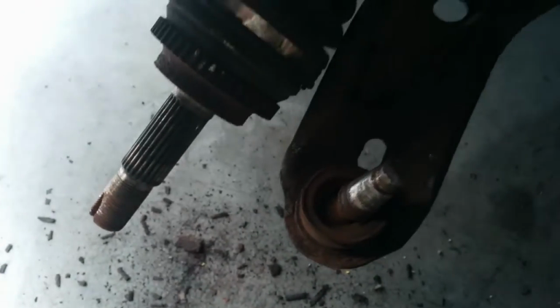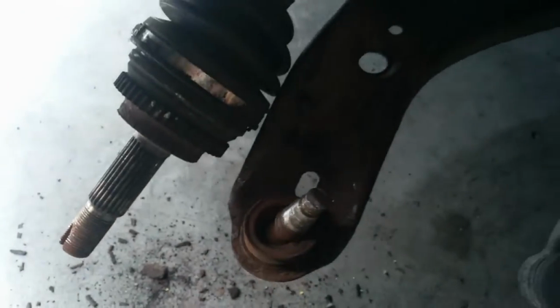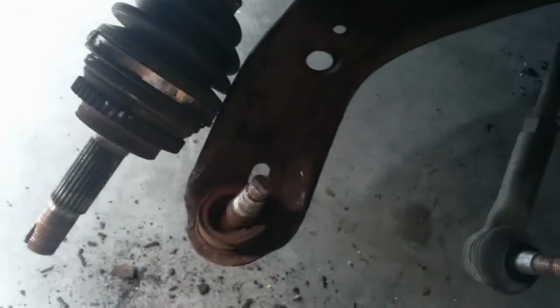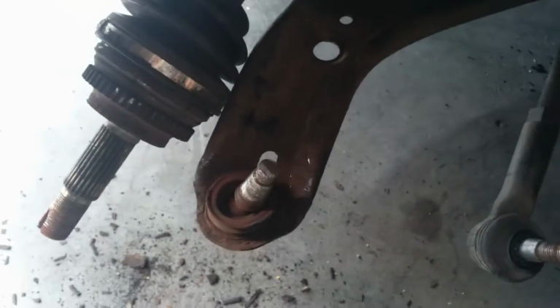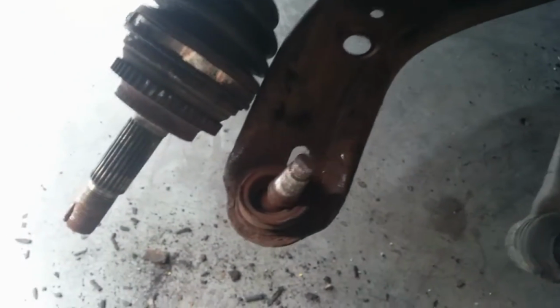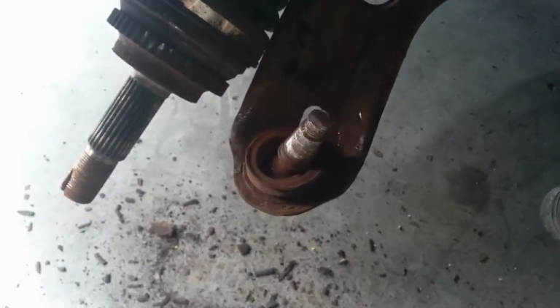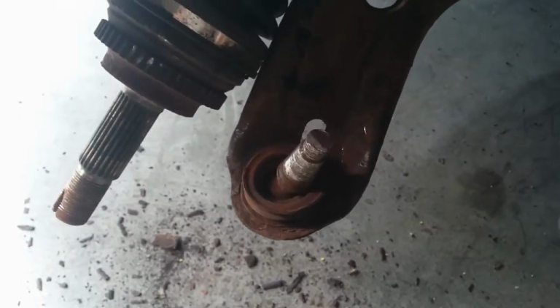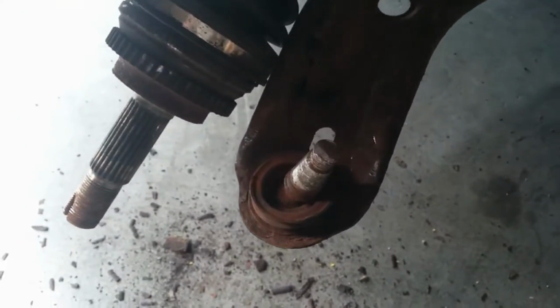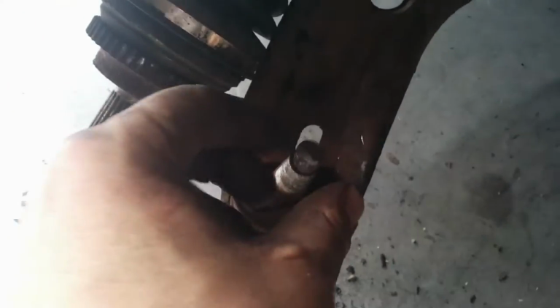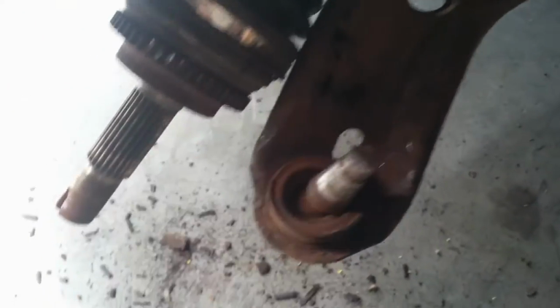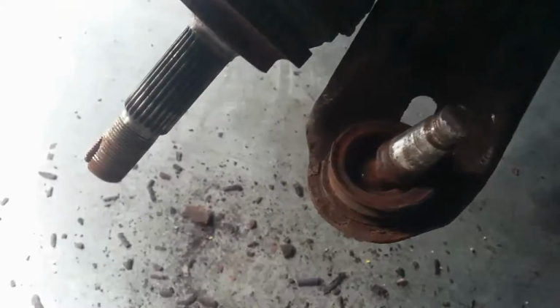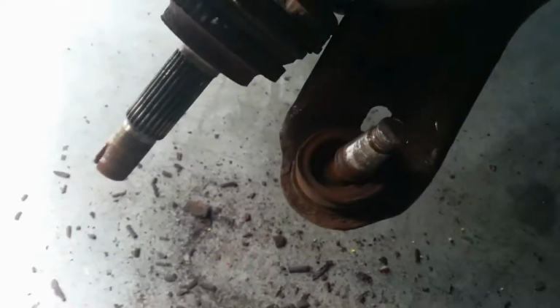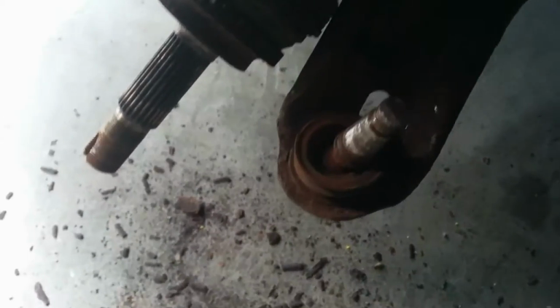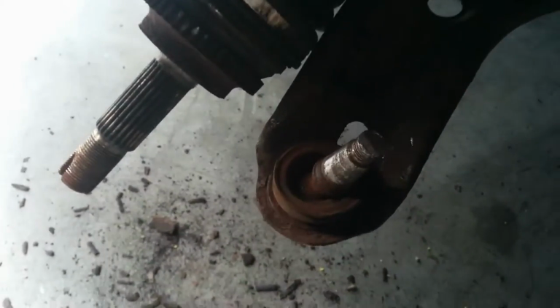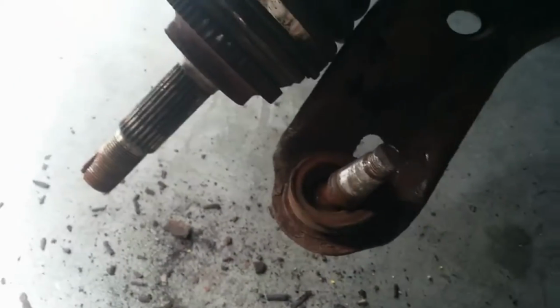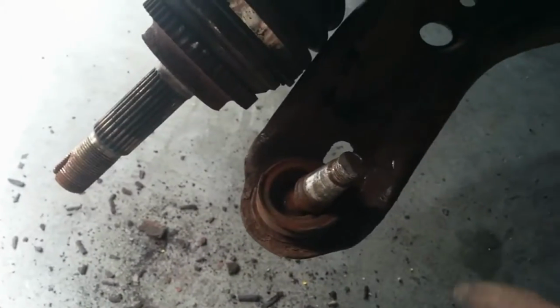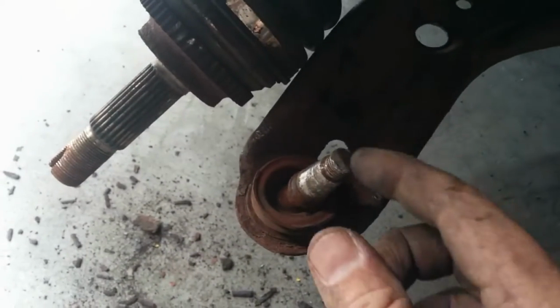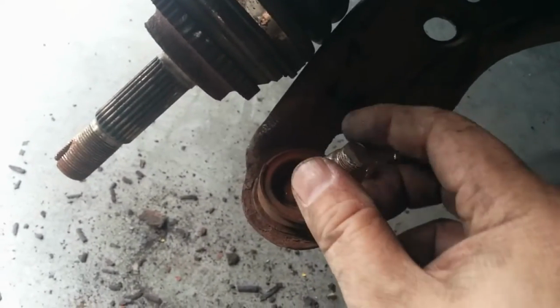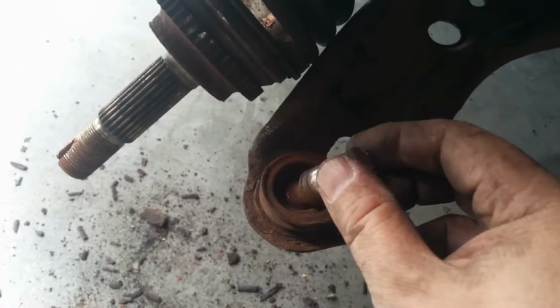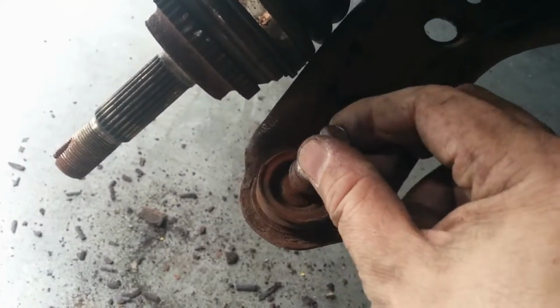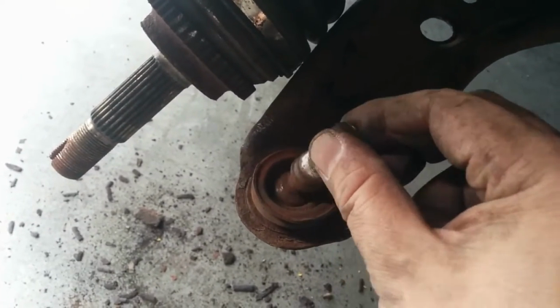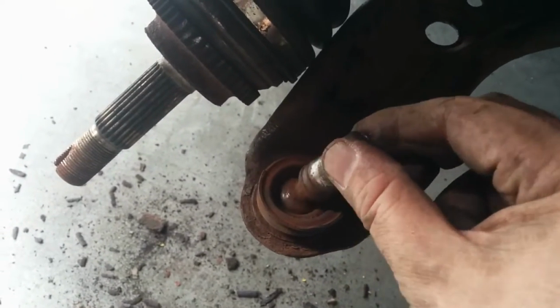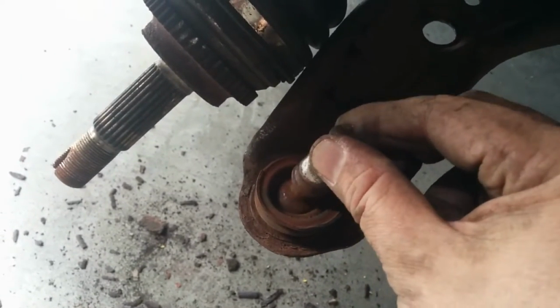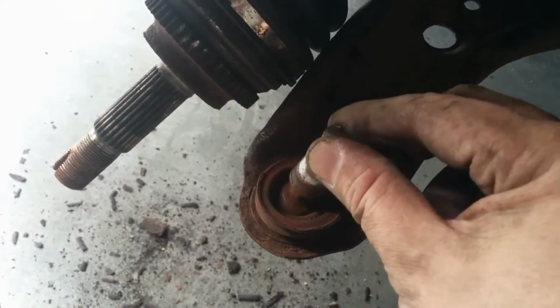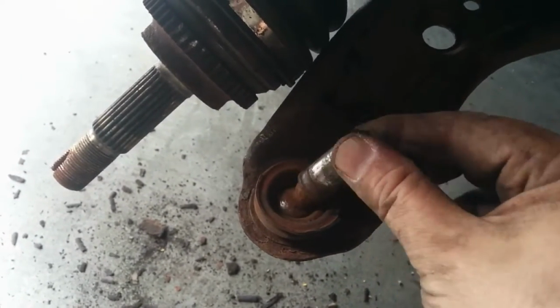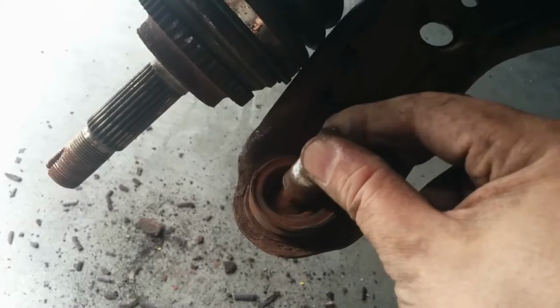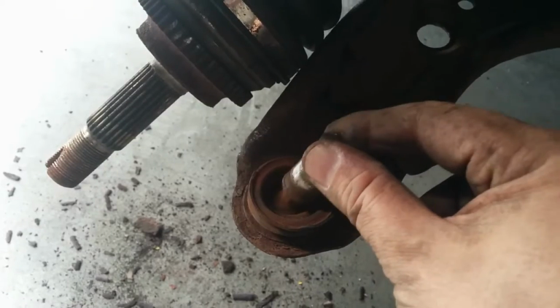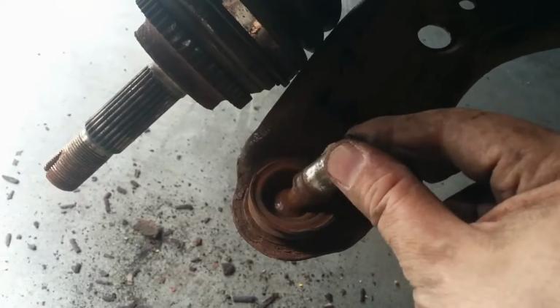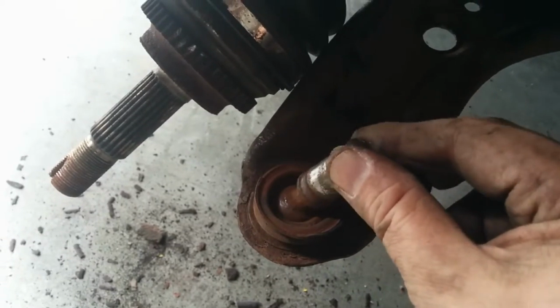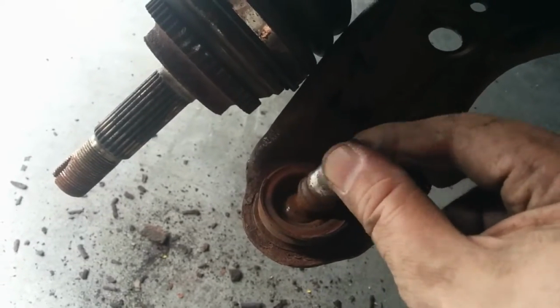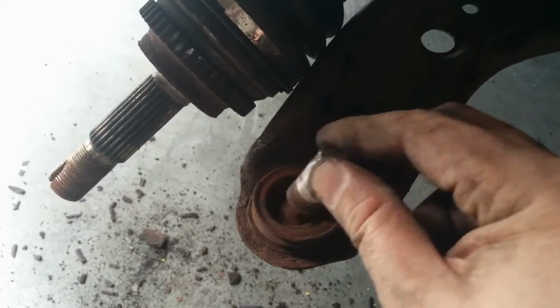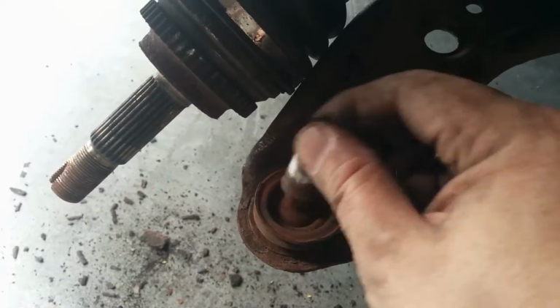I finally got that out of there — it took so much effort. What do you think, Mark? Ready for replacement, maybe?